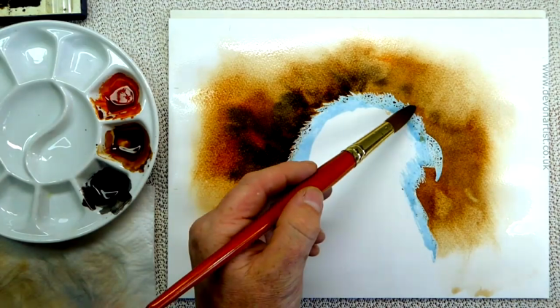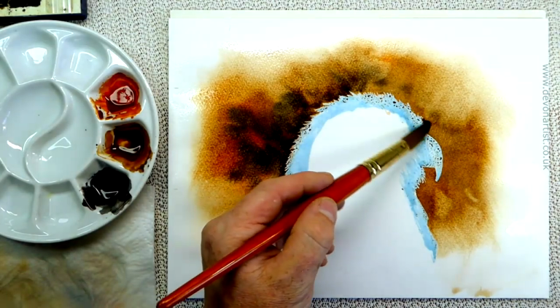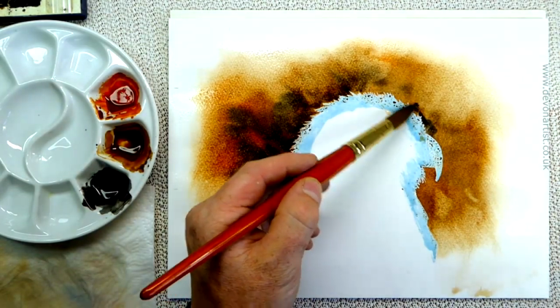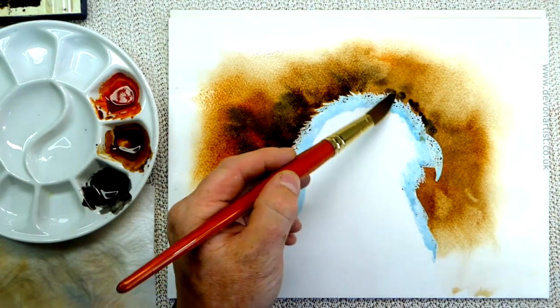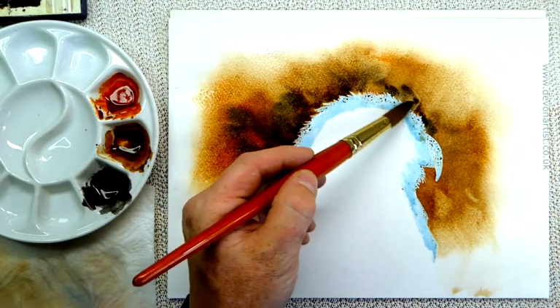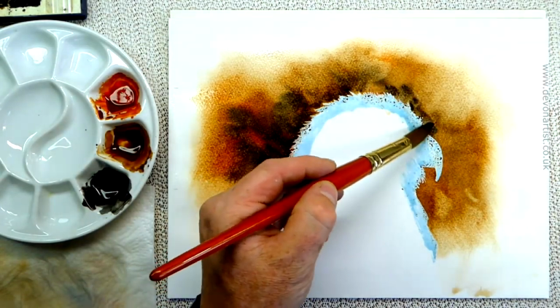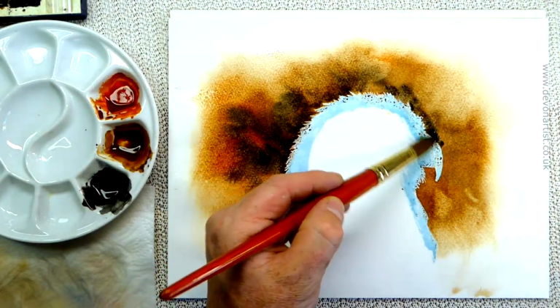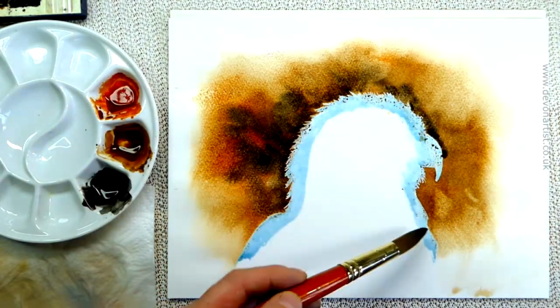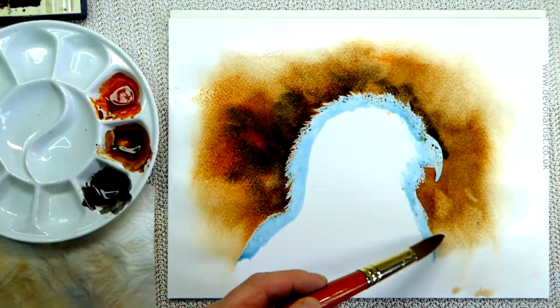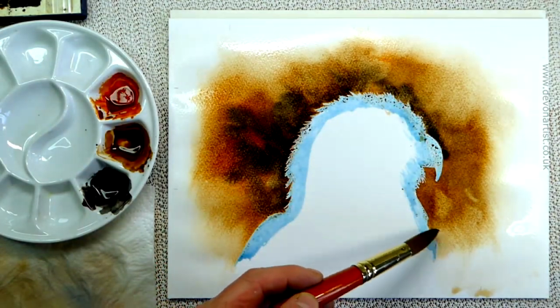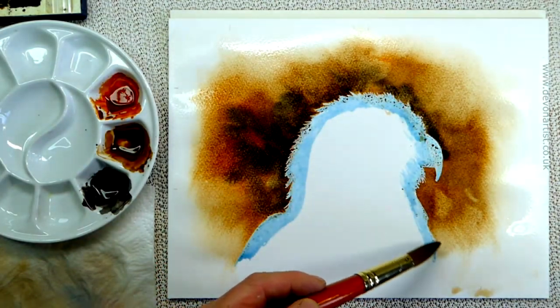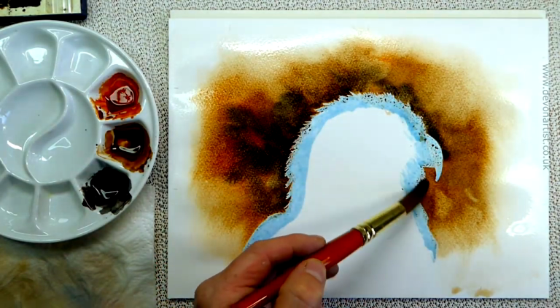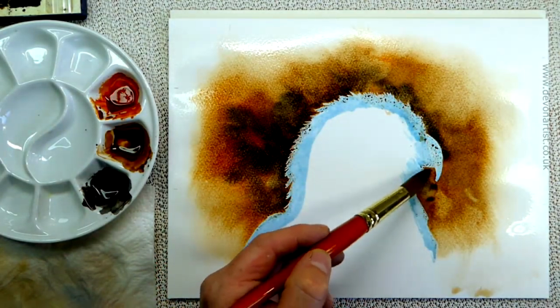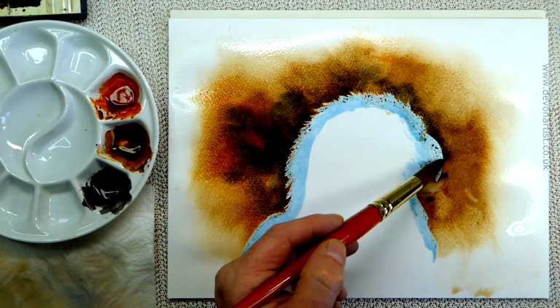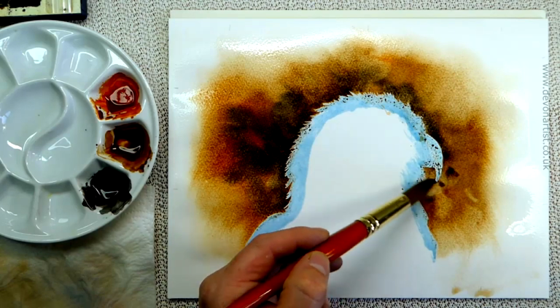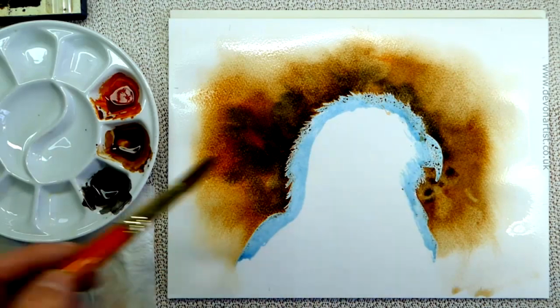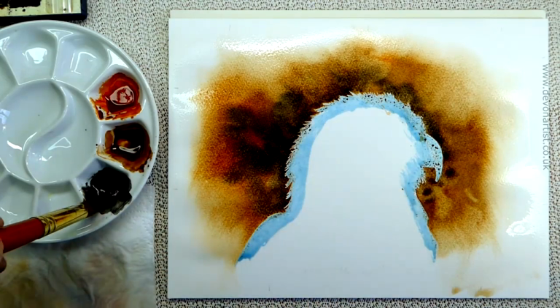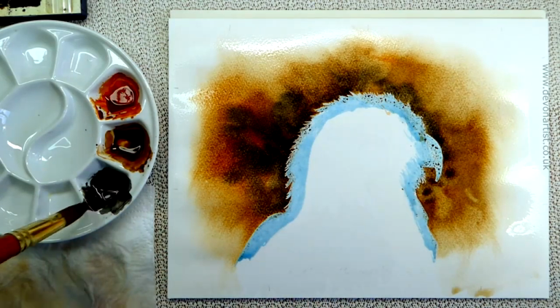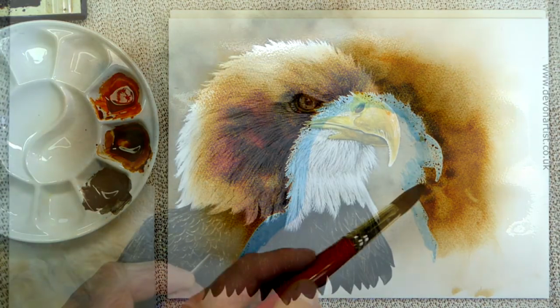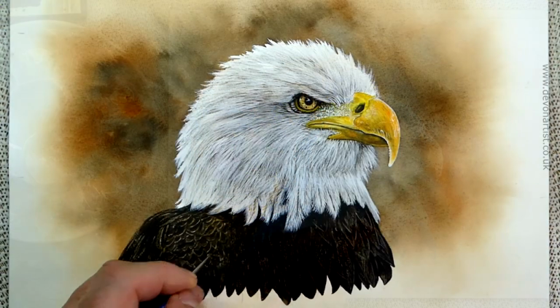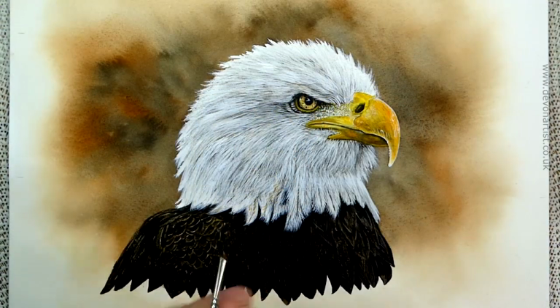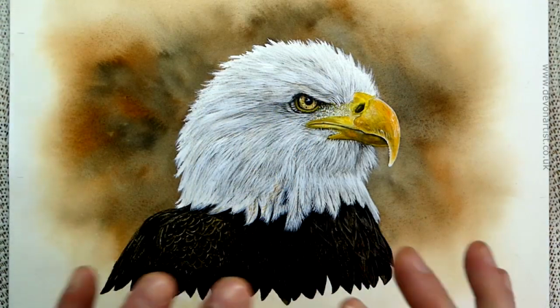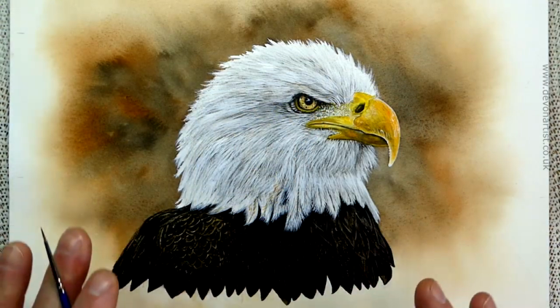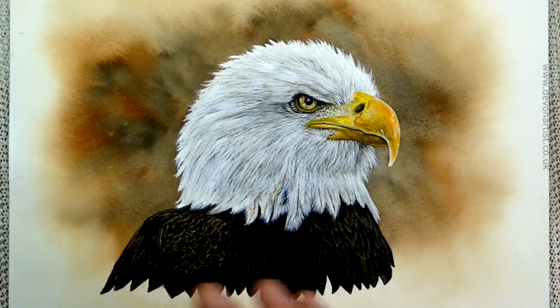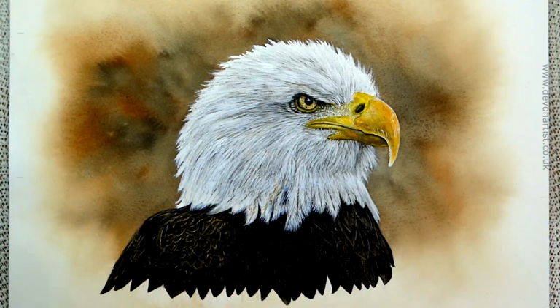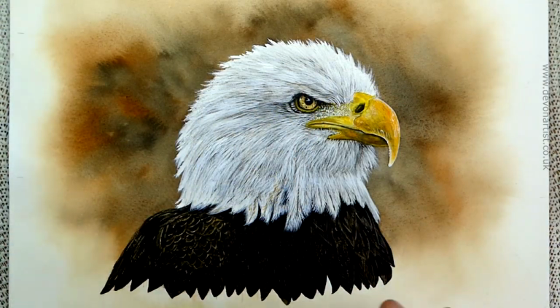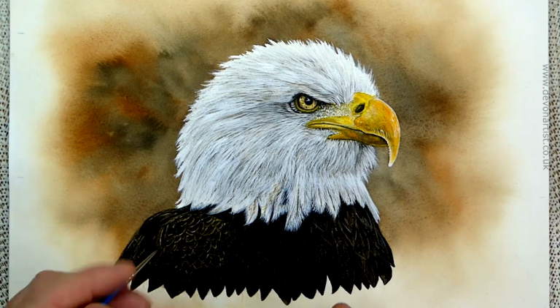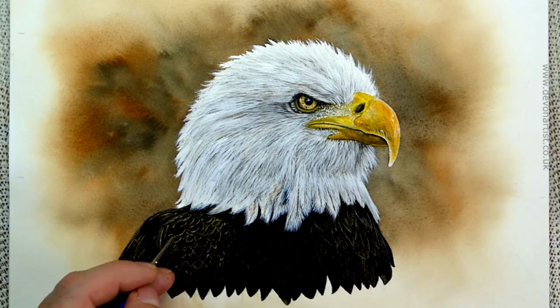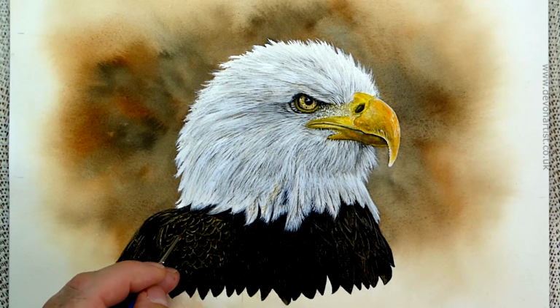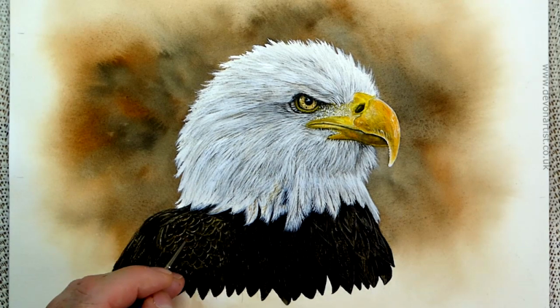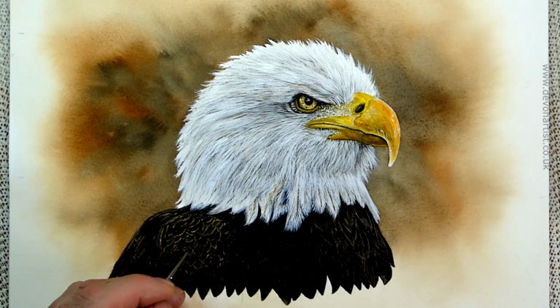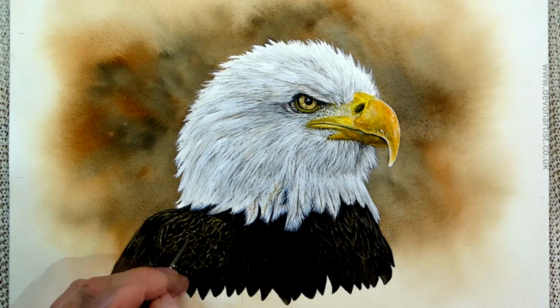Today I'm going to be working on a background of a bald eagle, and I want this background to blend out to the white of the paper. But this is going to be quite an impact against the white head of the bird. Let's give it a try, and let's get them brushes wet.